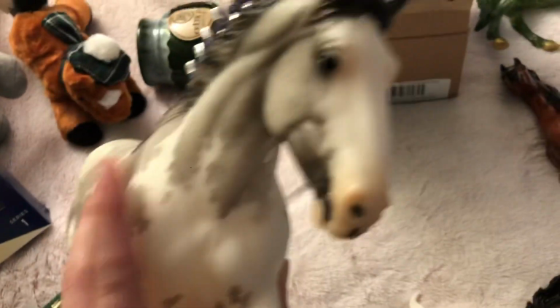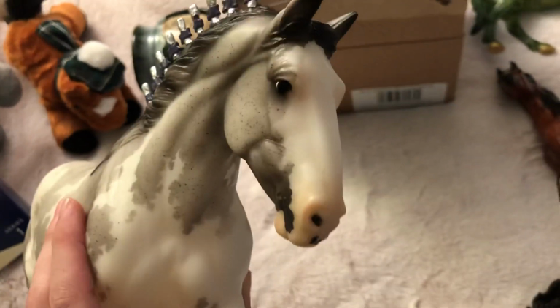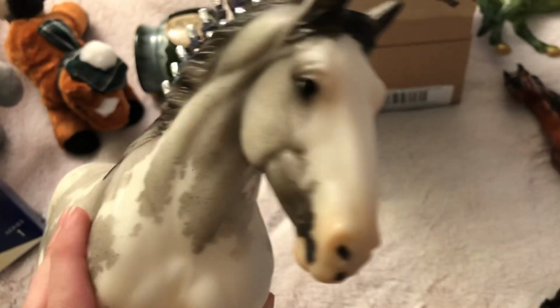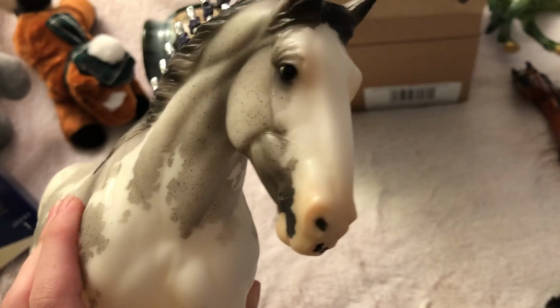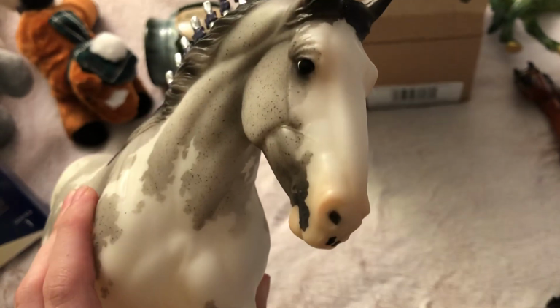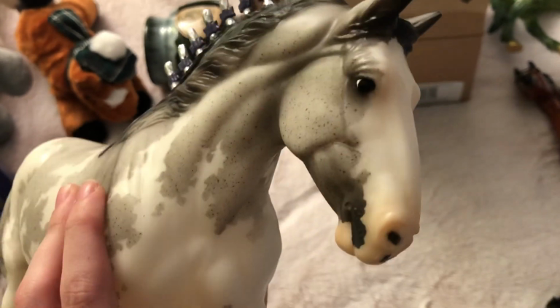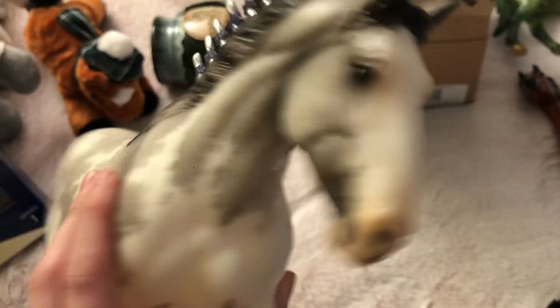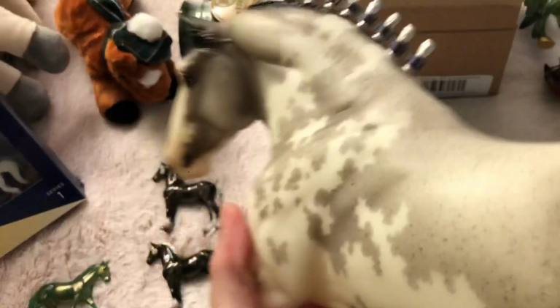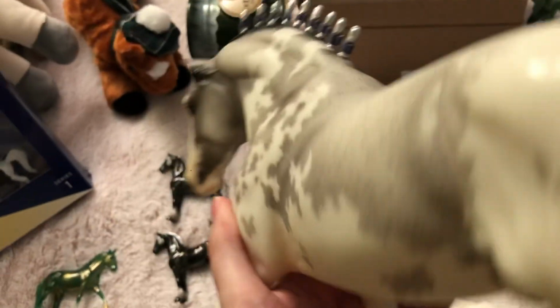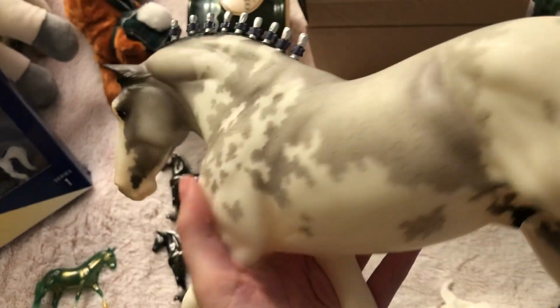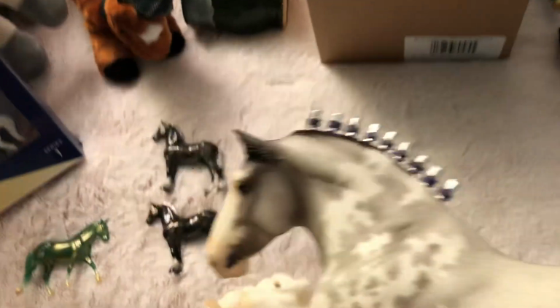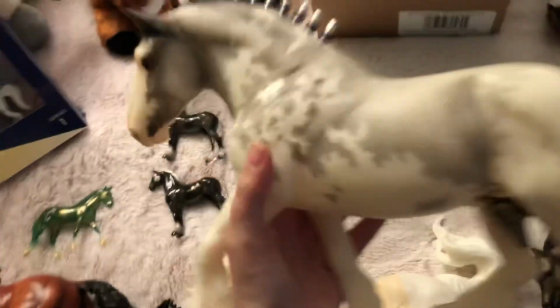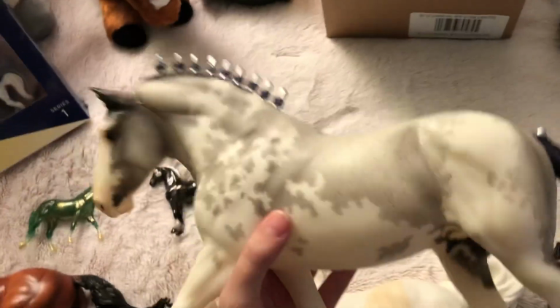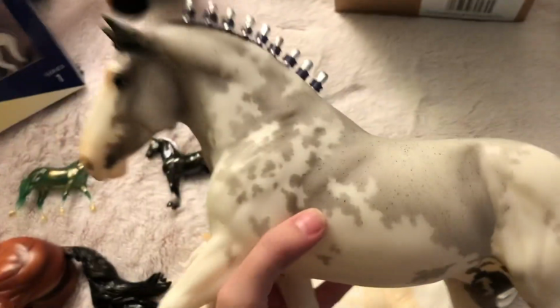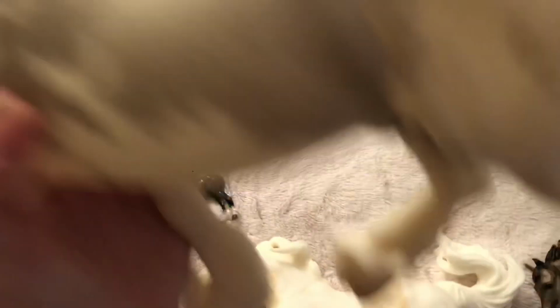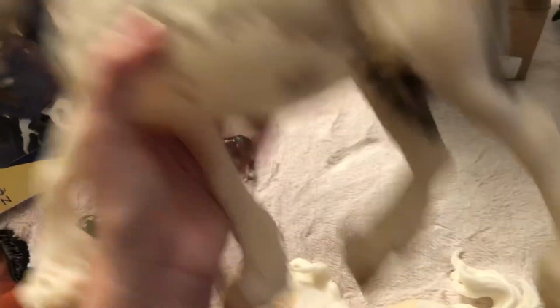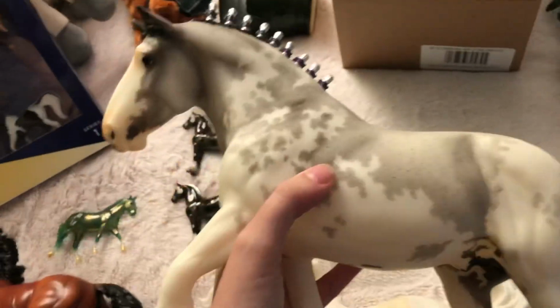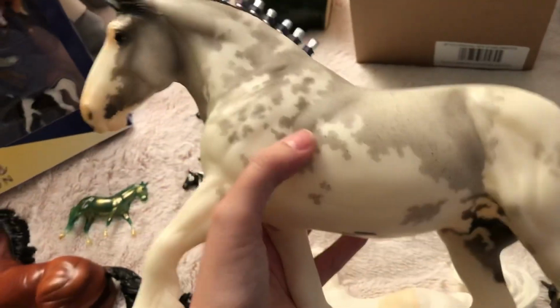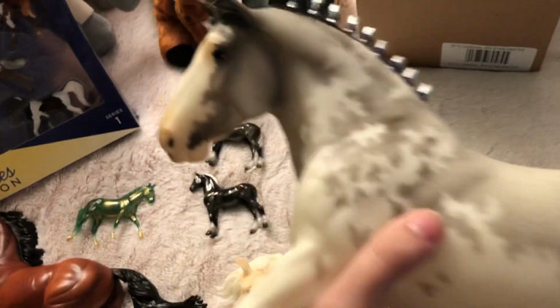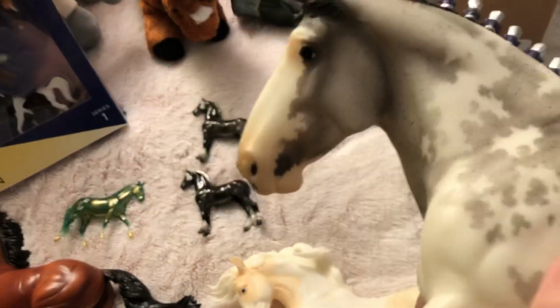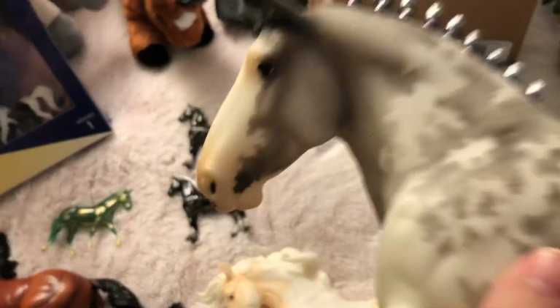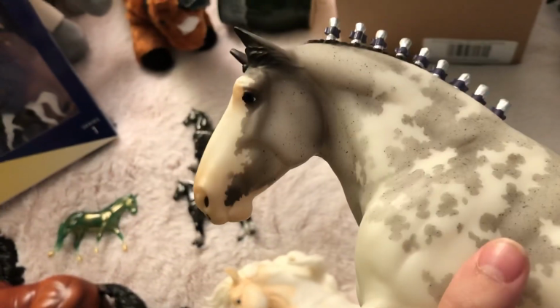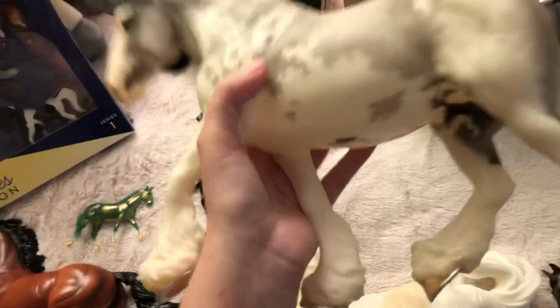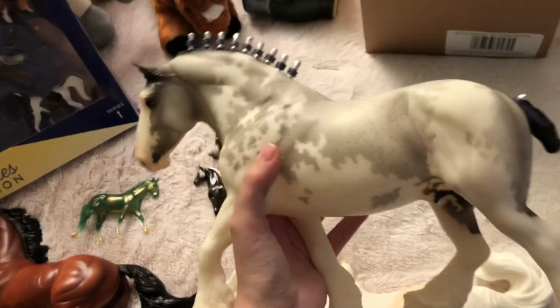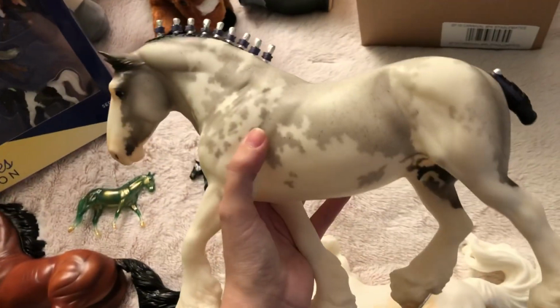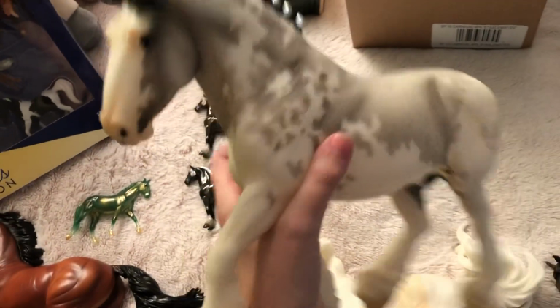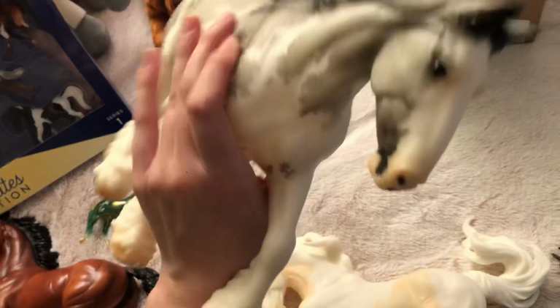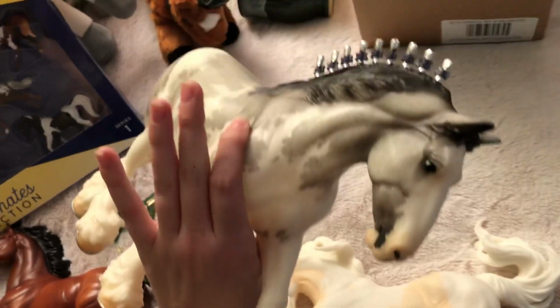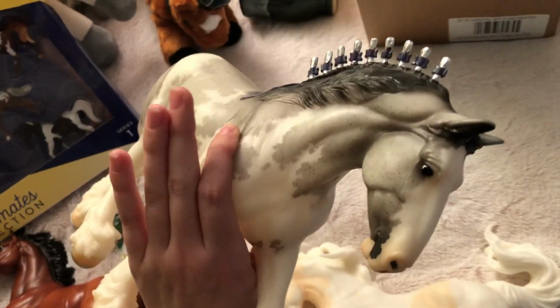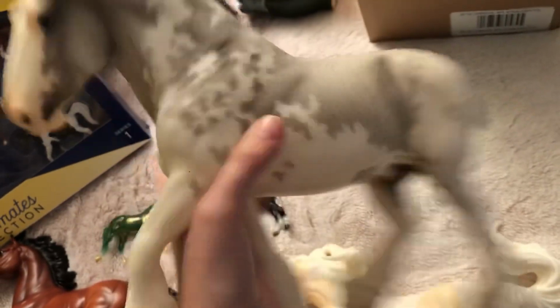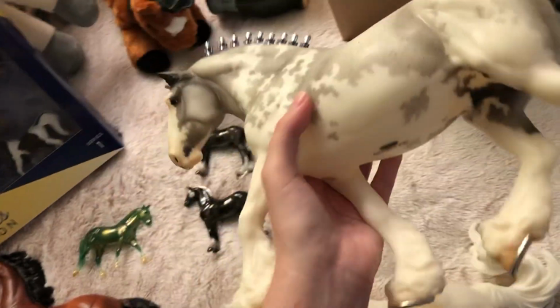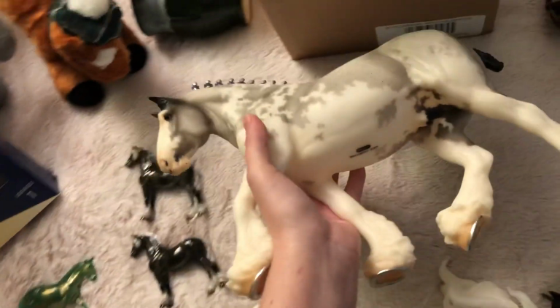He was my least favorite of the store specials in photographs, but in person he's just gorgeous. I love holding him and looking at him — he's just so pretty.